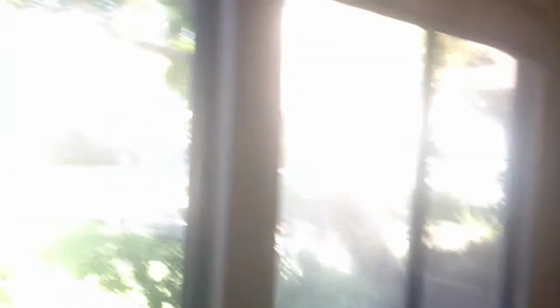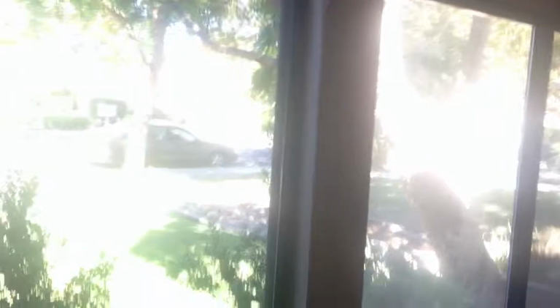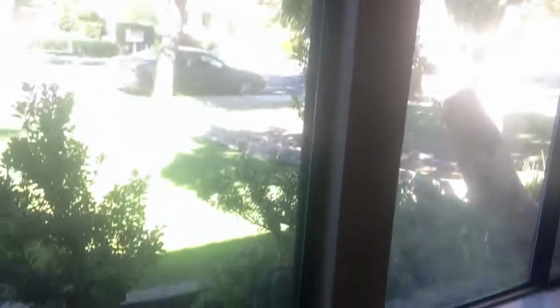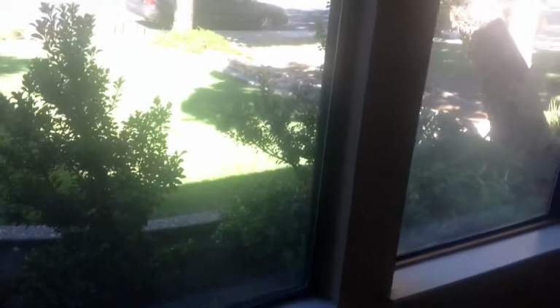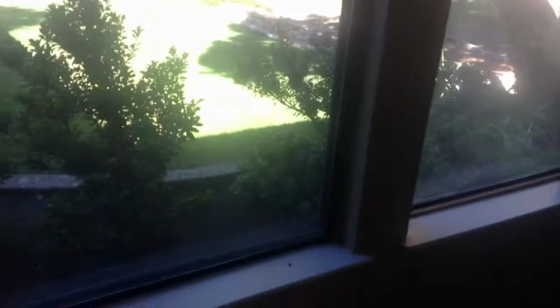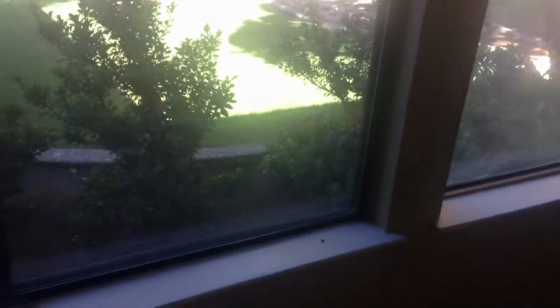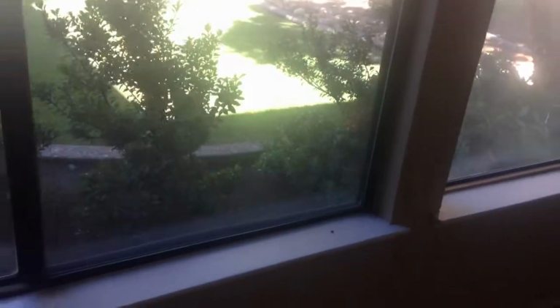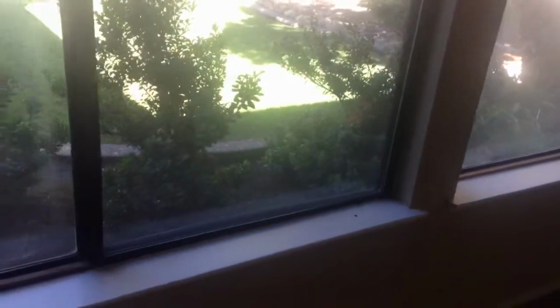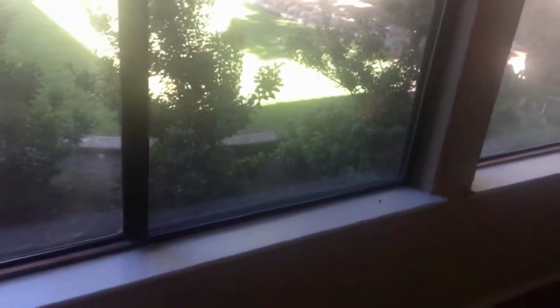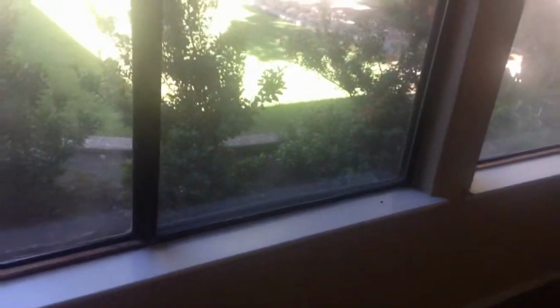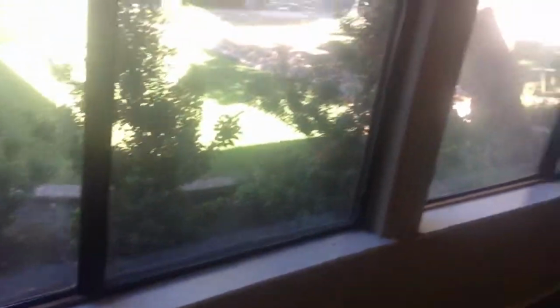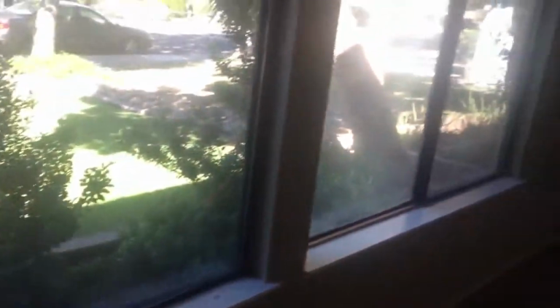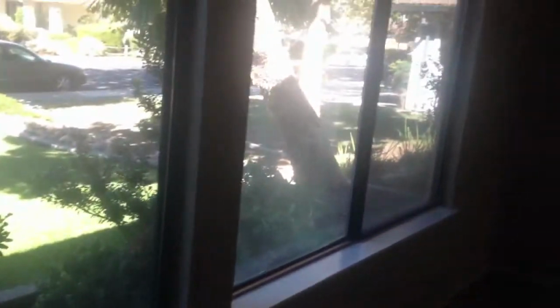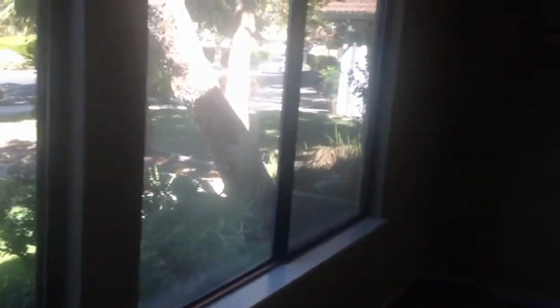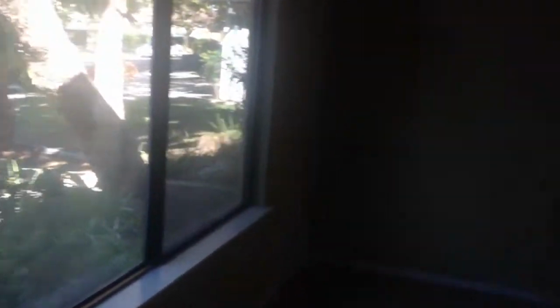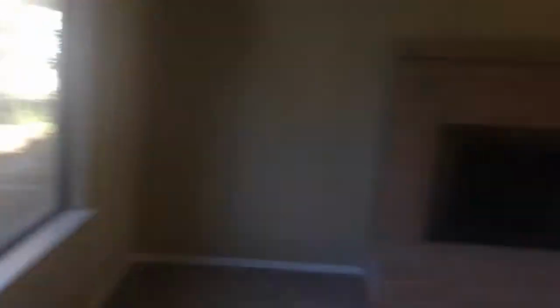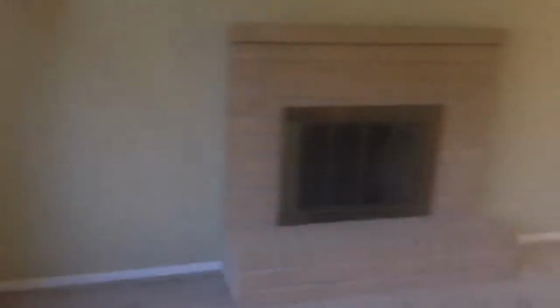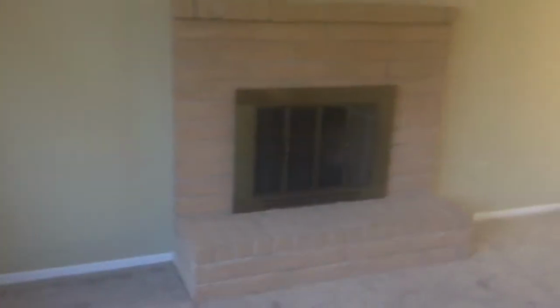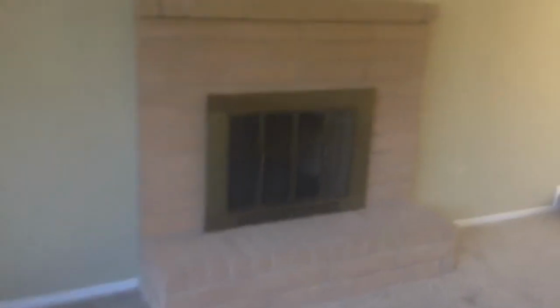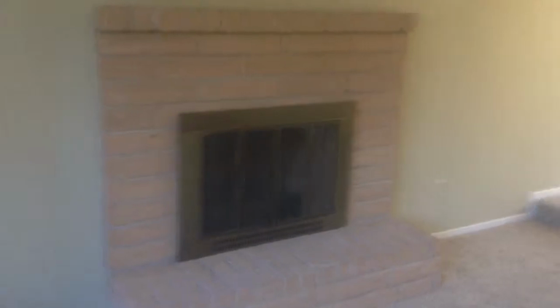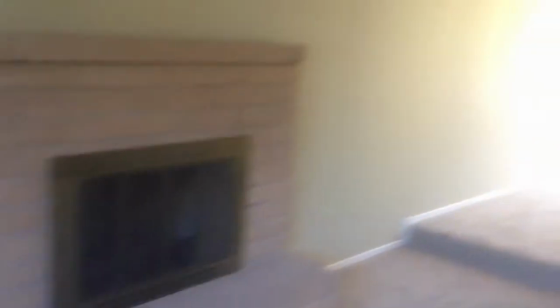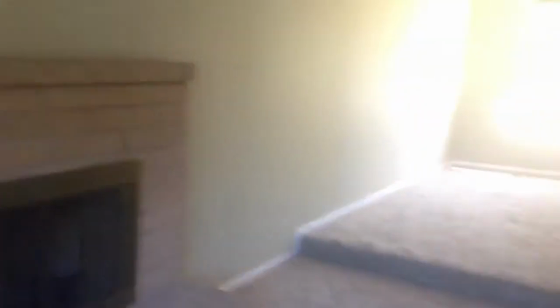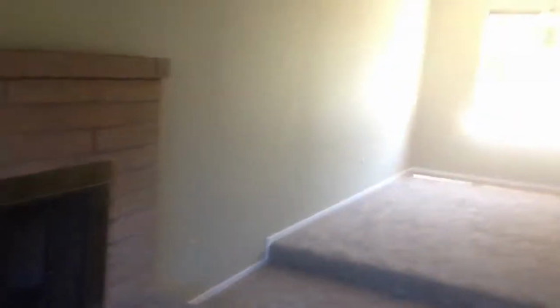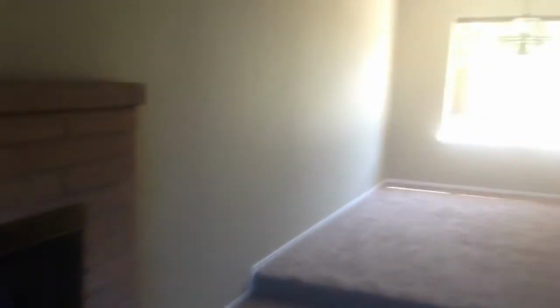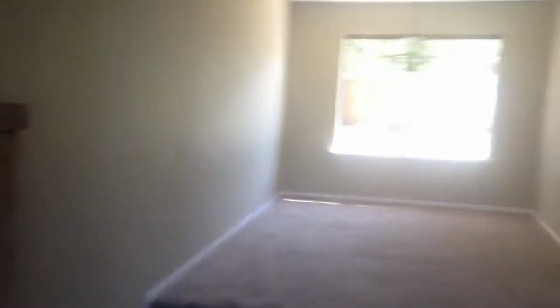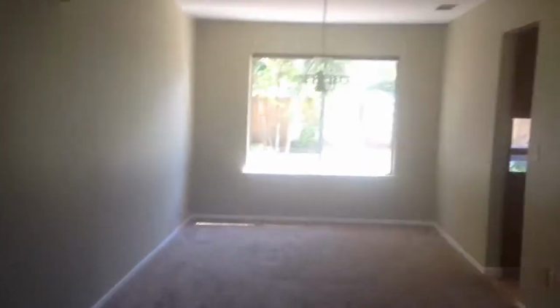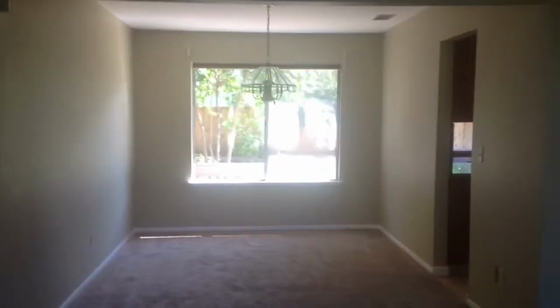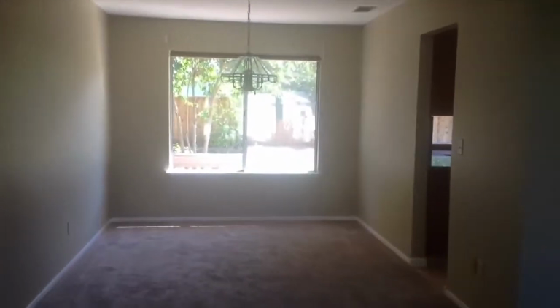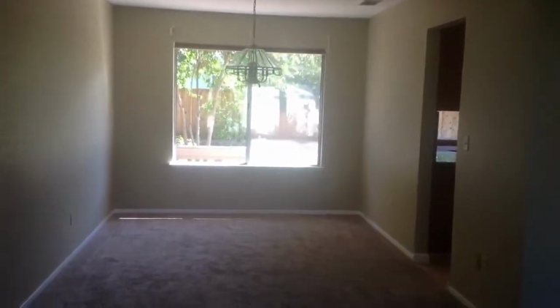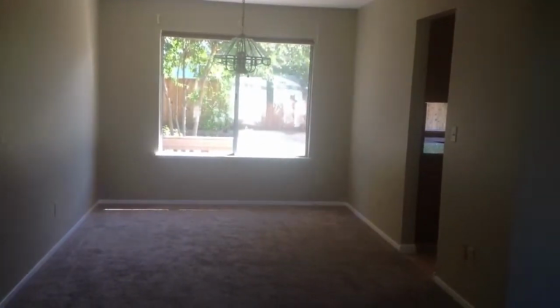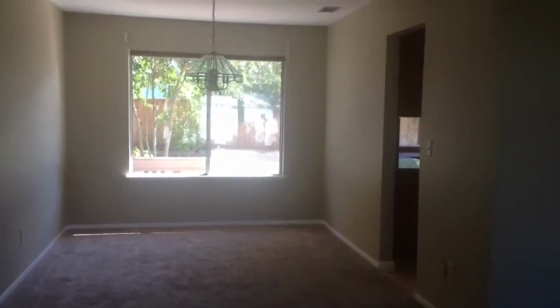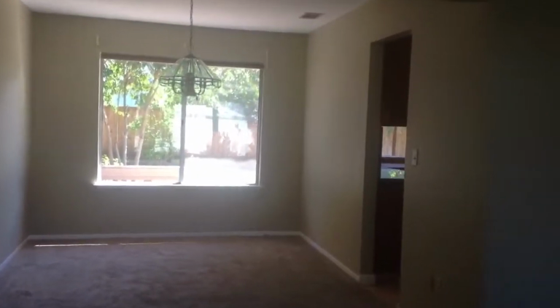These are older windows — they are metal, but they are metal dual pane windows. The house does have central heat and air. This is the dining area off the kitchen.